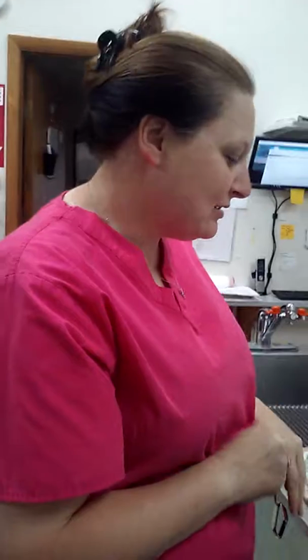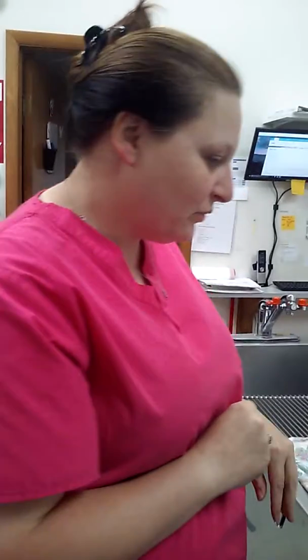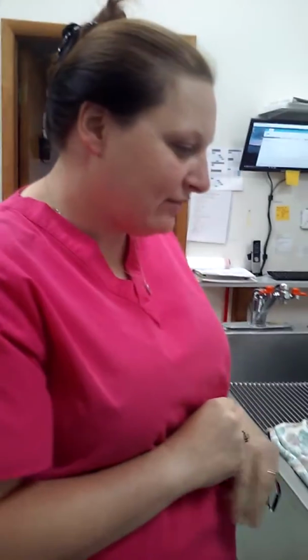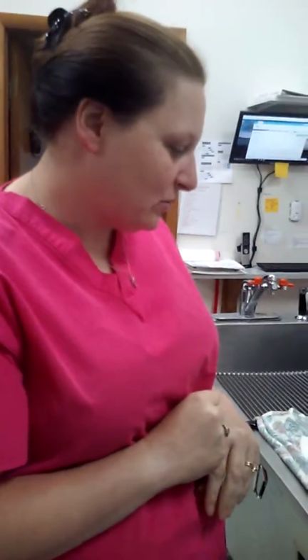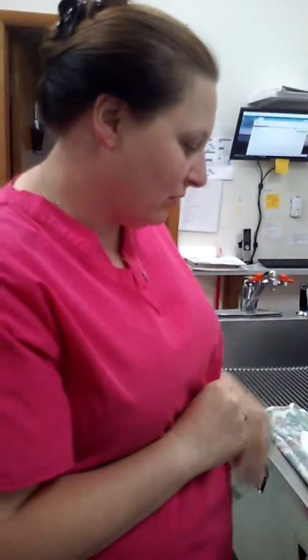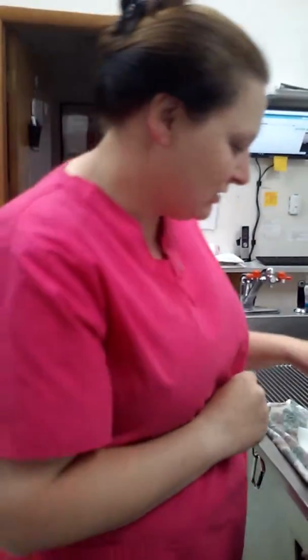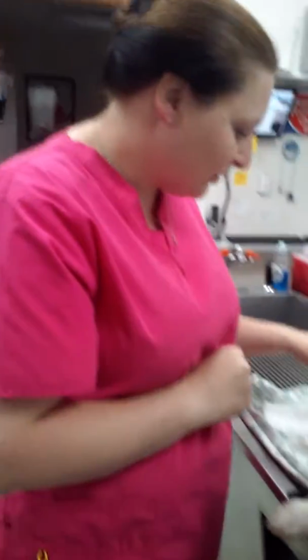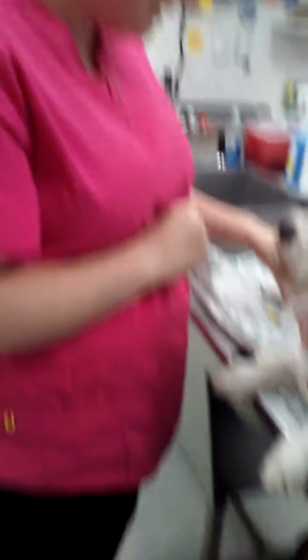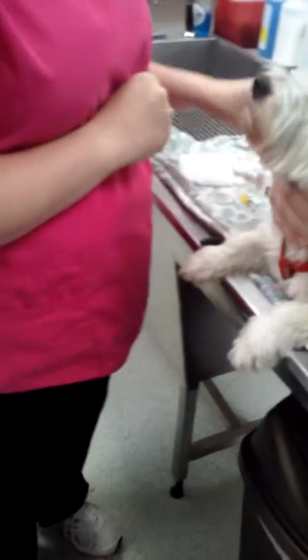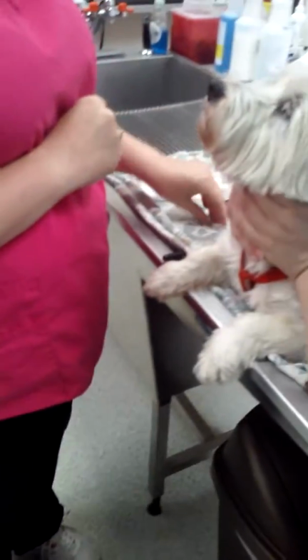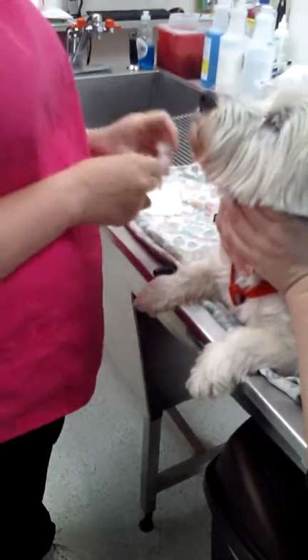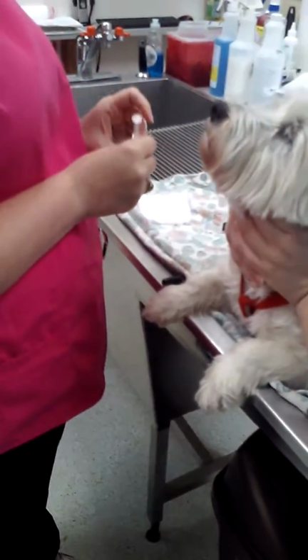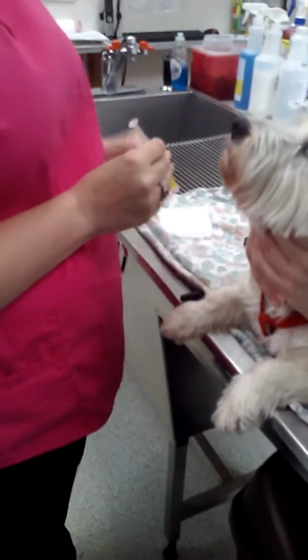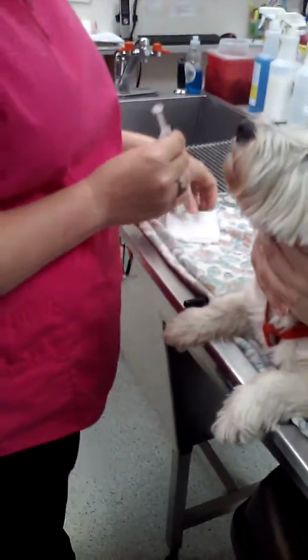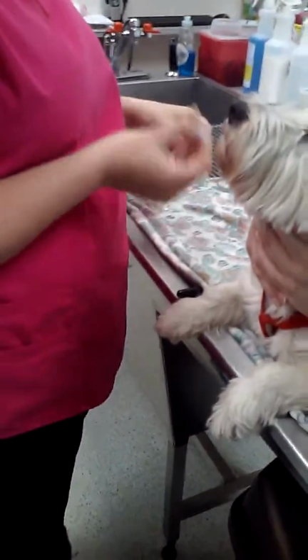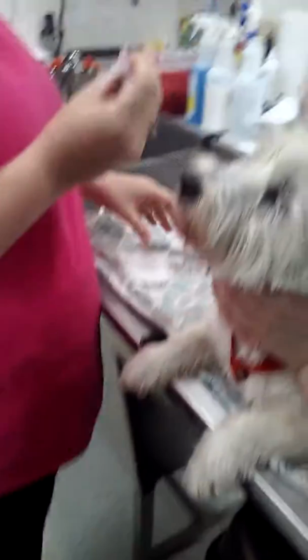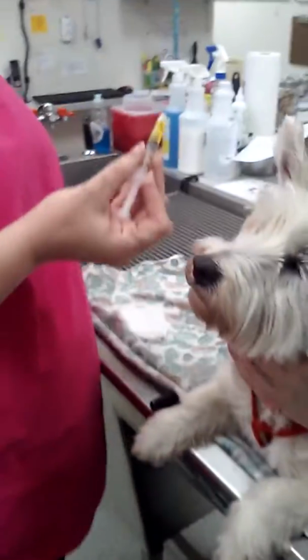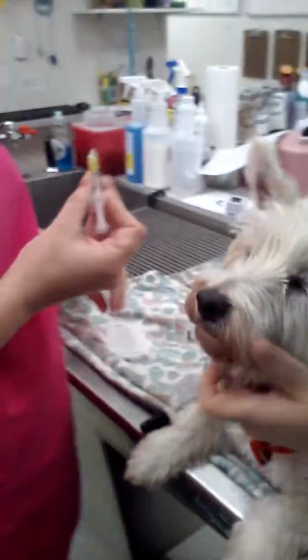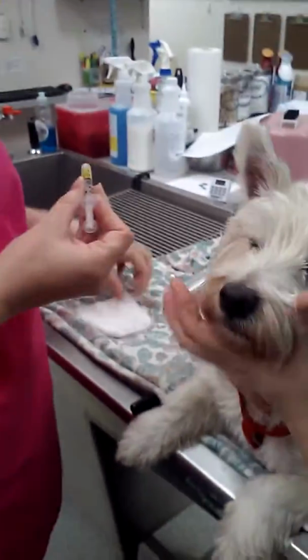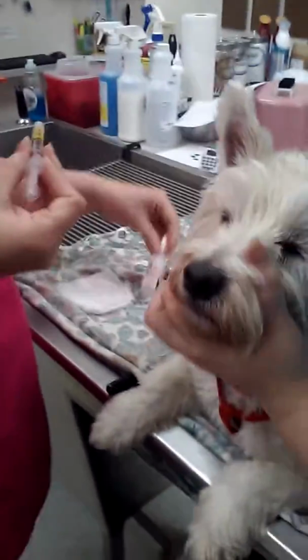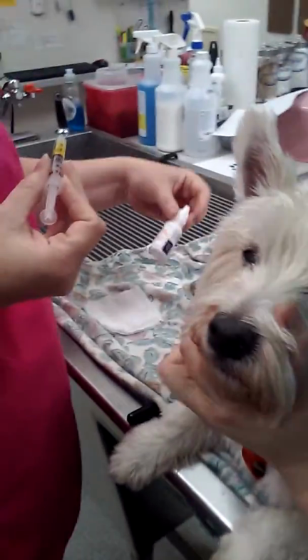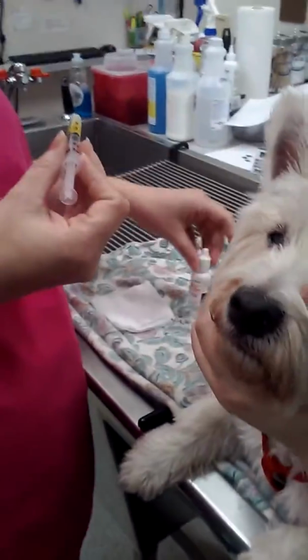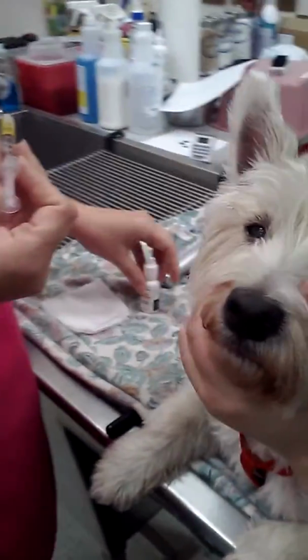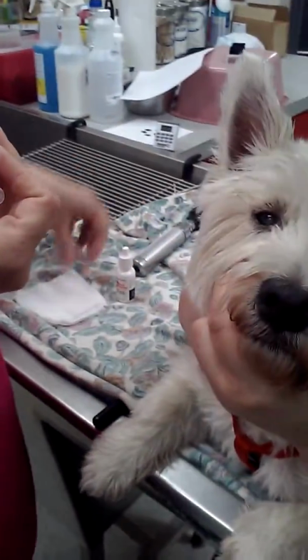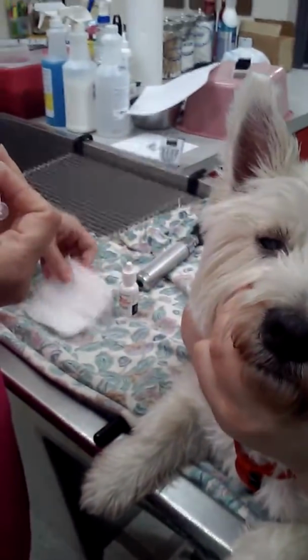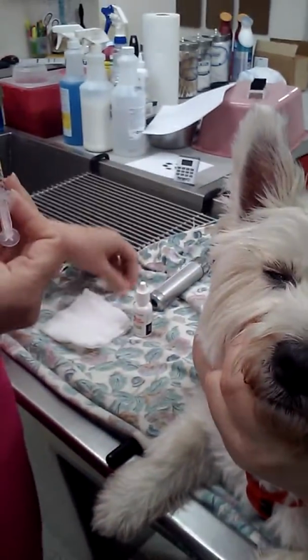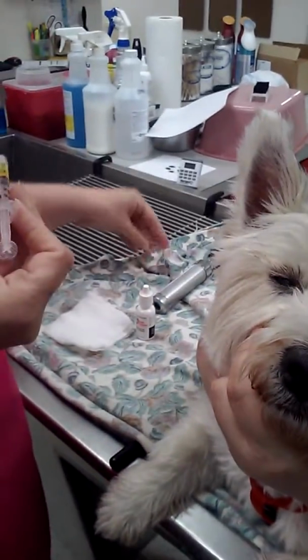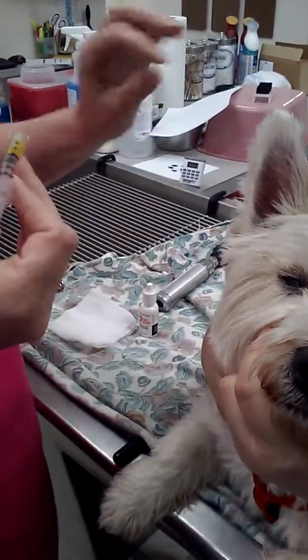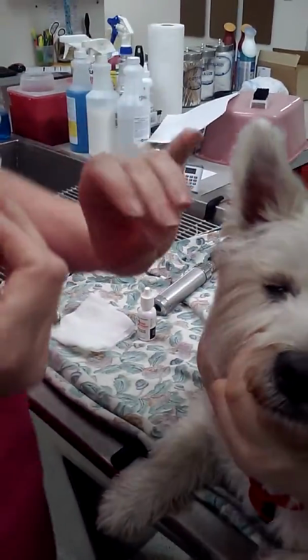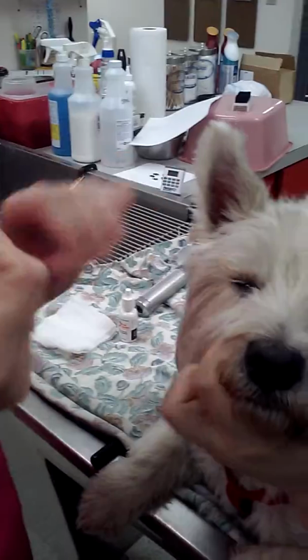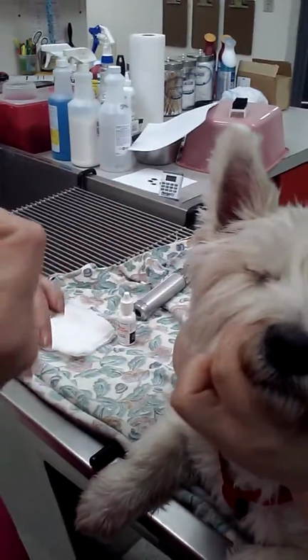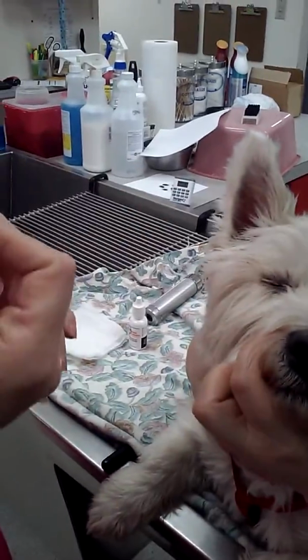We're going to do a fluorescein stain eye test. So we have our premix solution, we have our eye rinse, and our 4x4s.